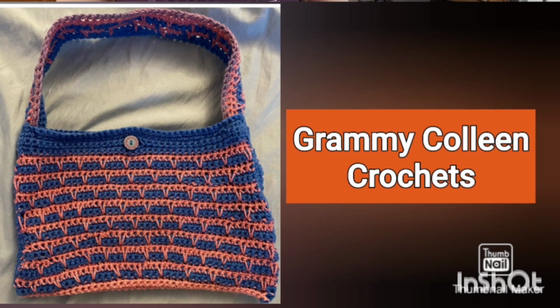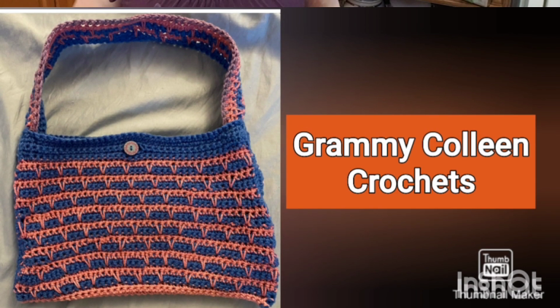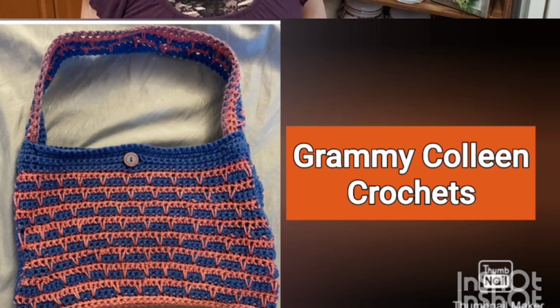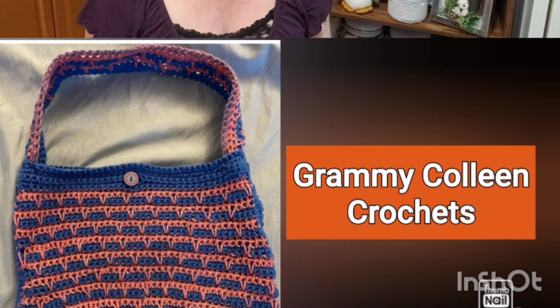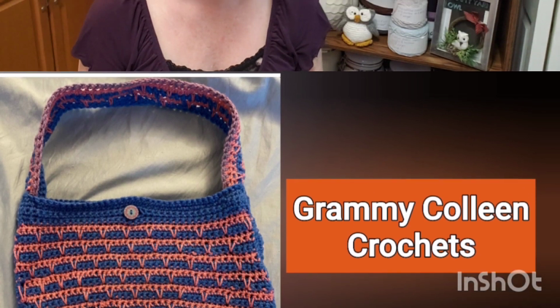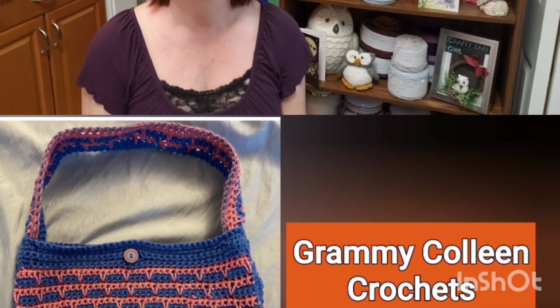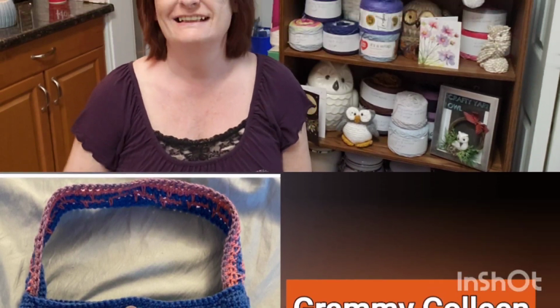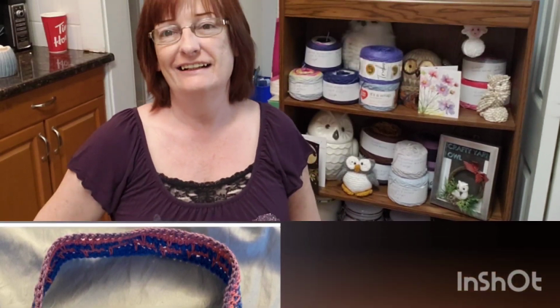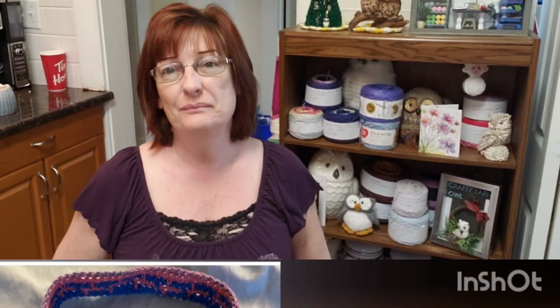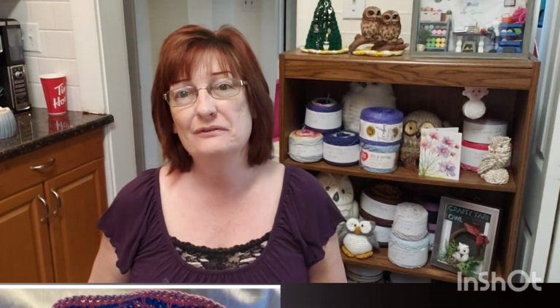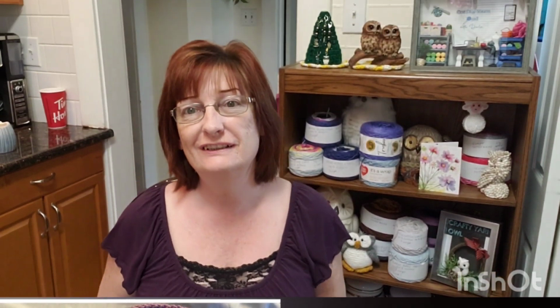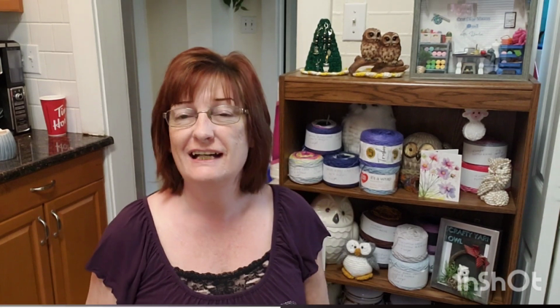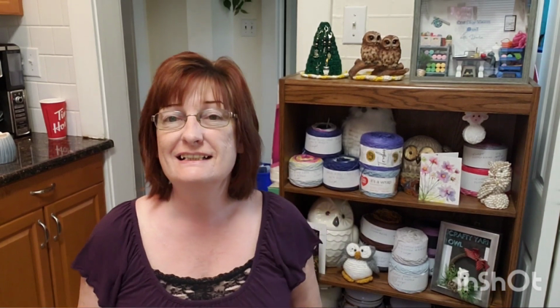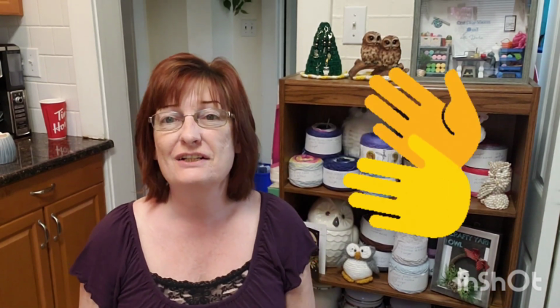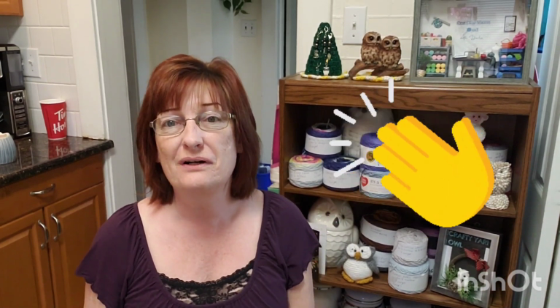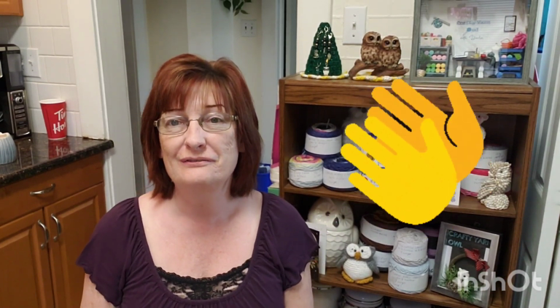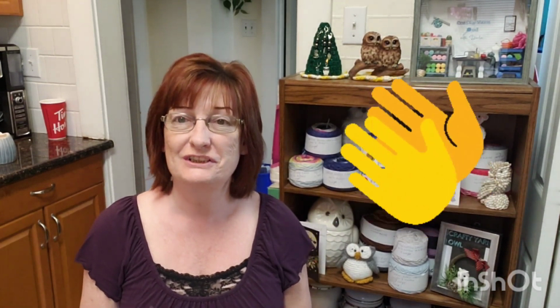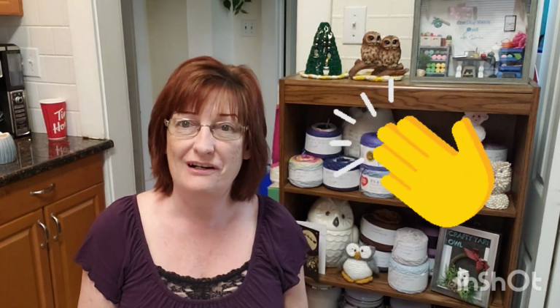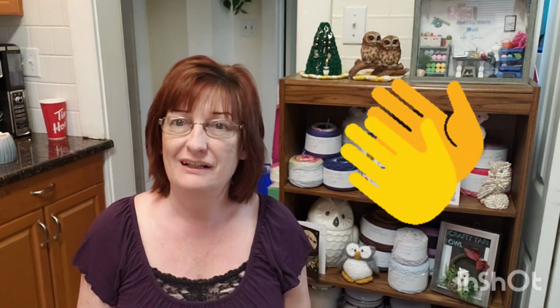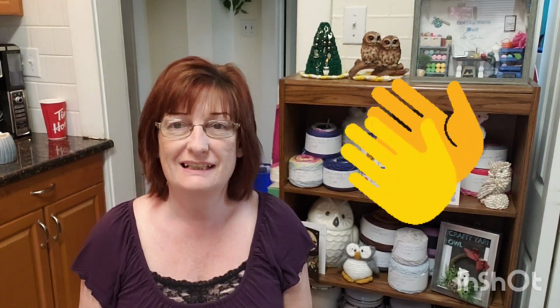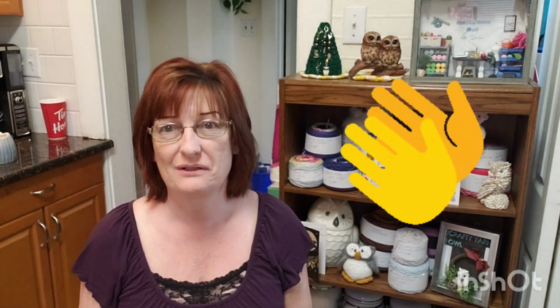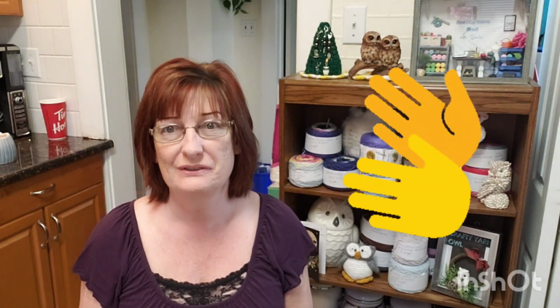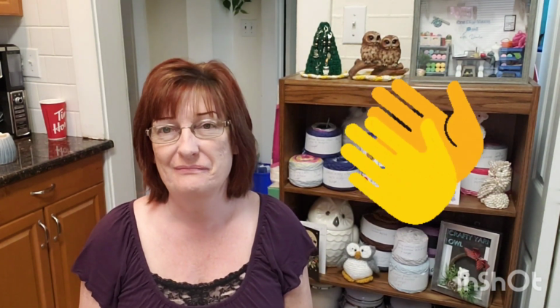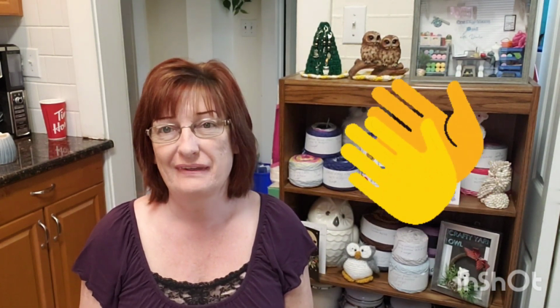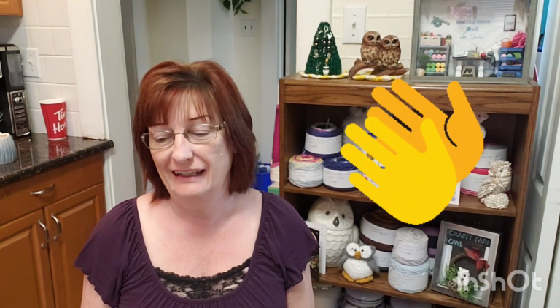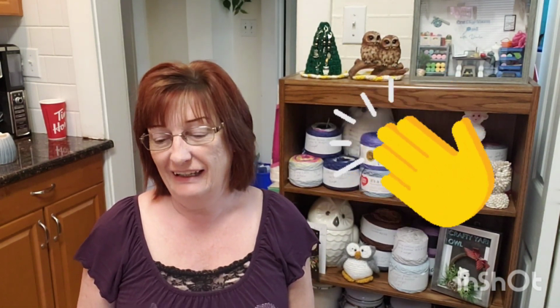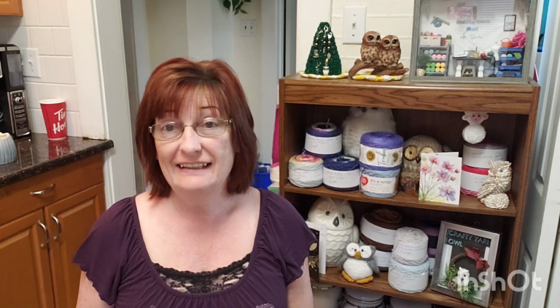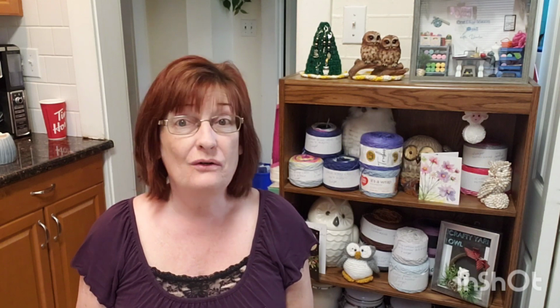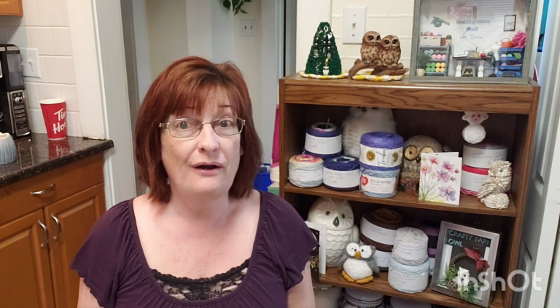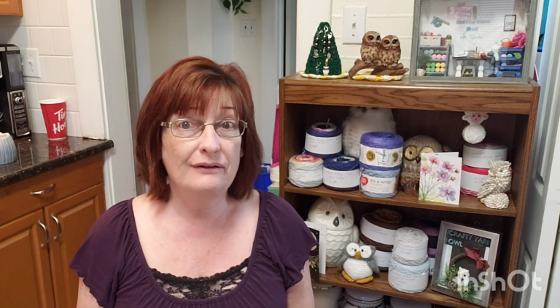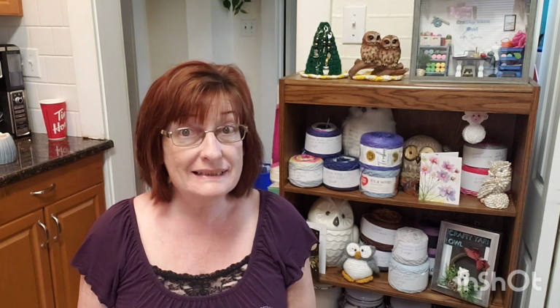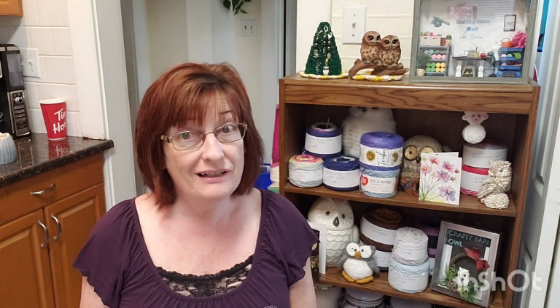There you have it. Aren't they beautiful? You guys did such a wonderful job. And so, do you want to see mine?